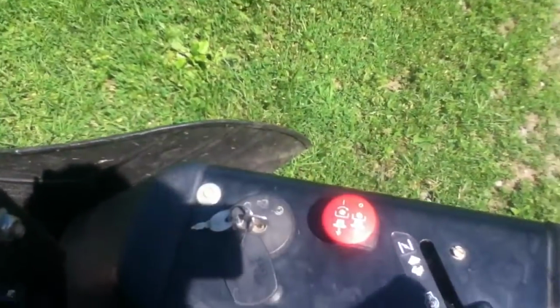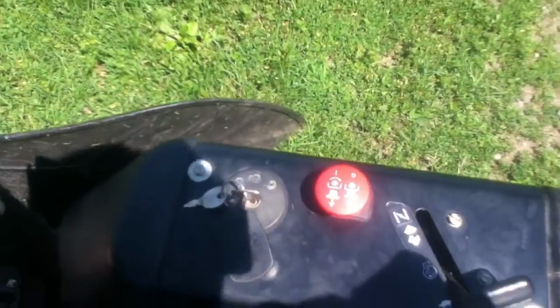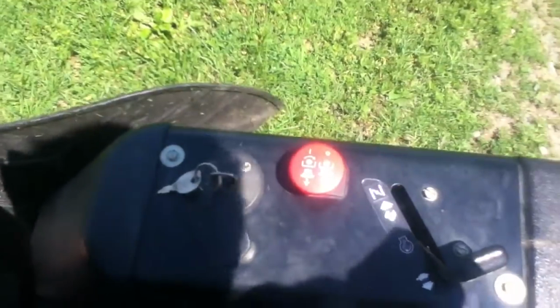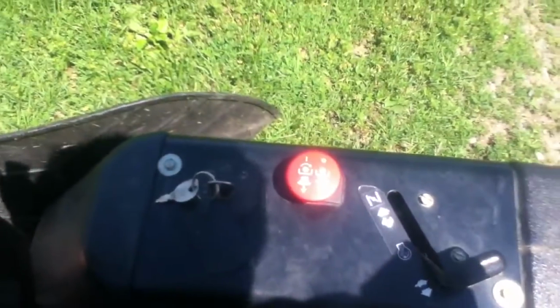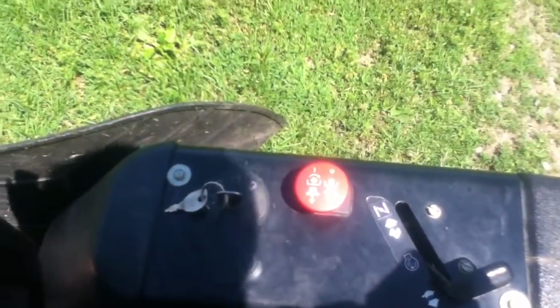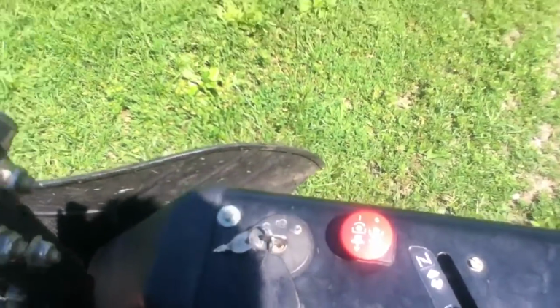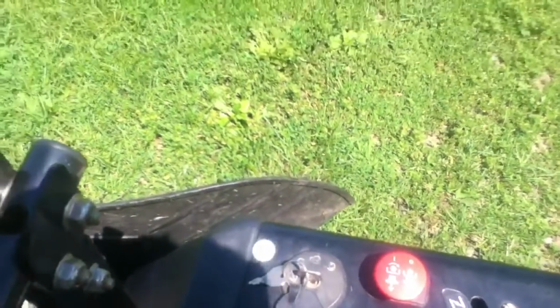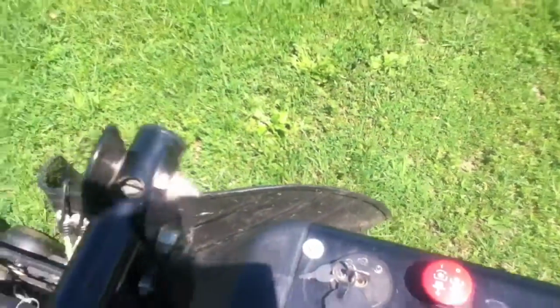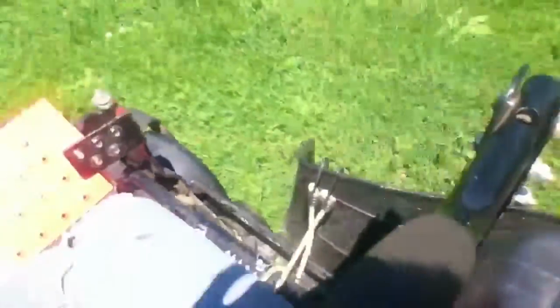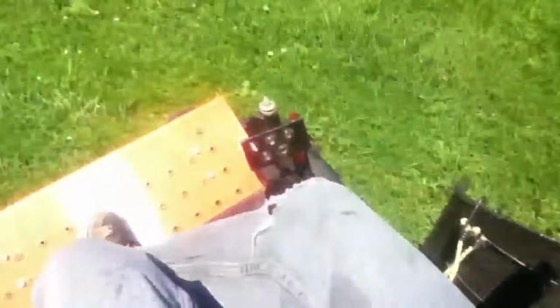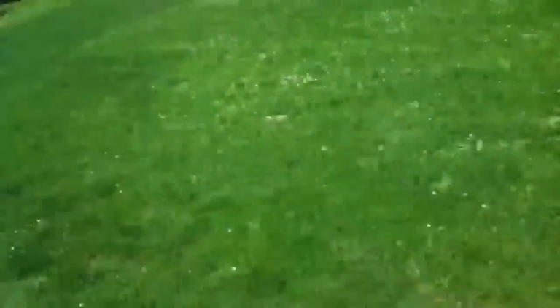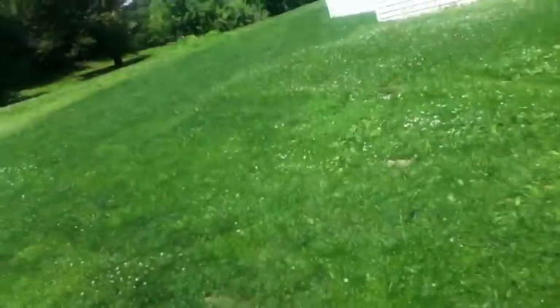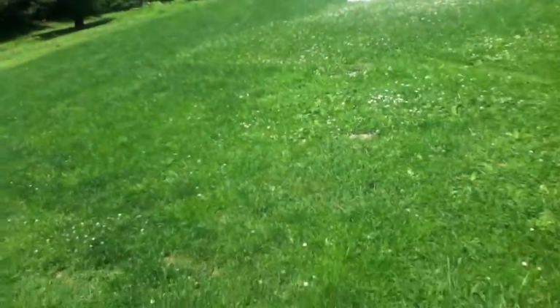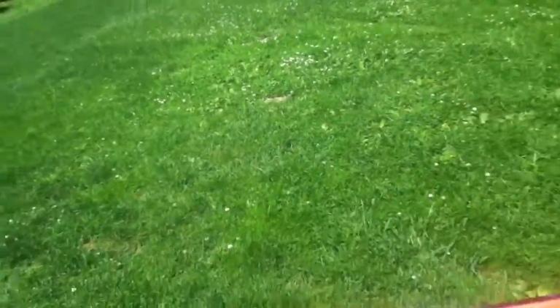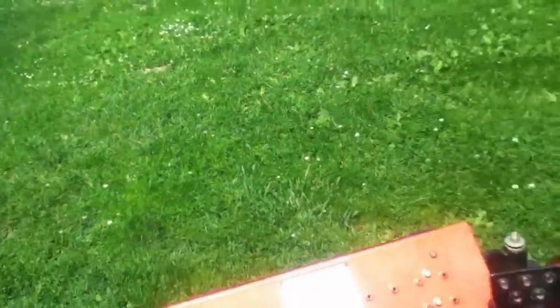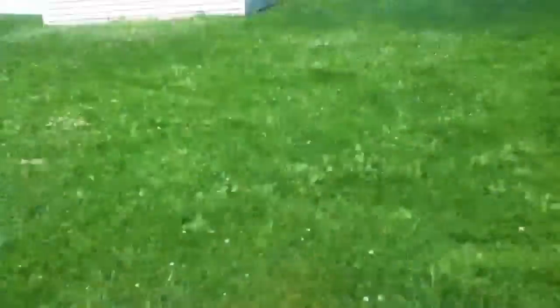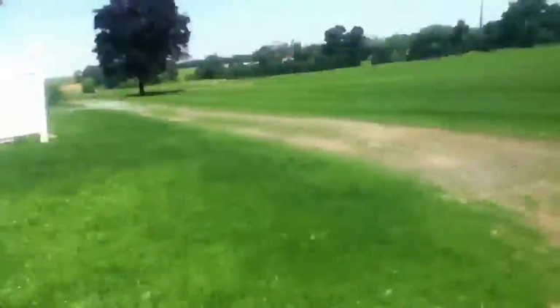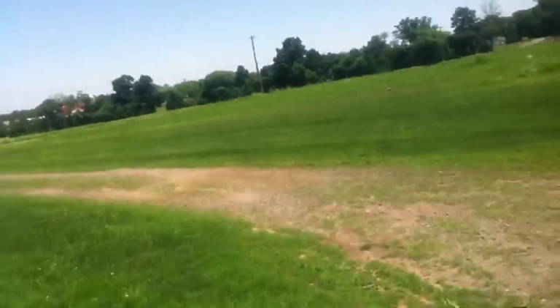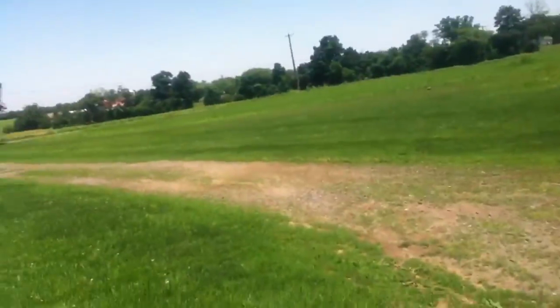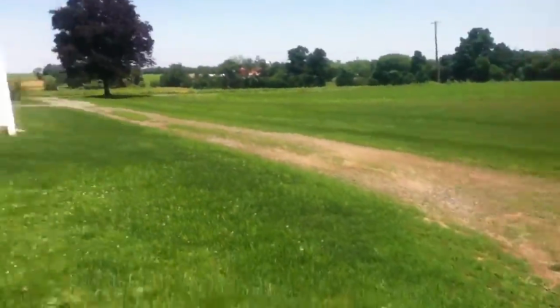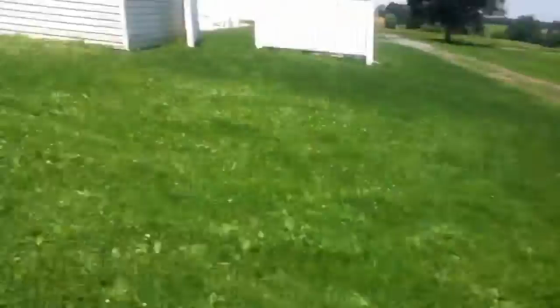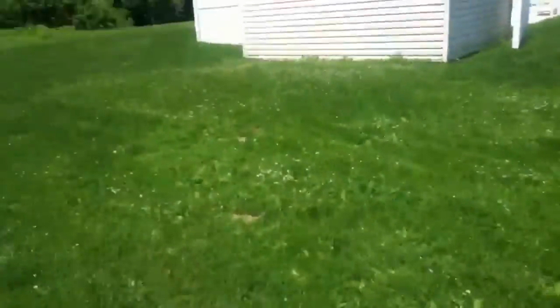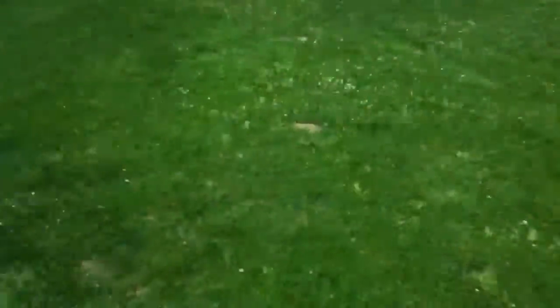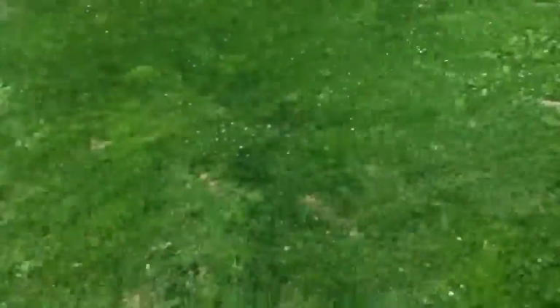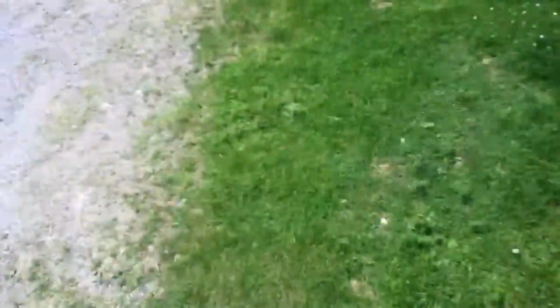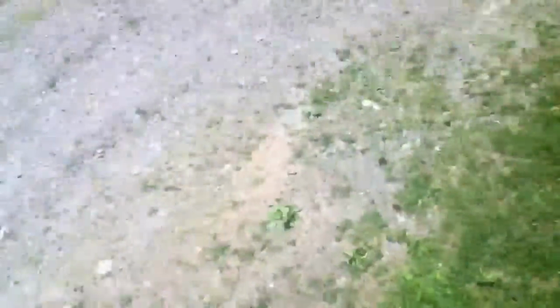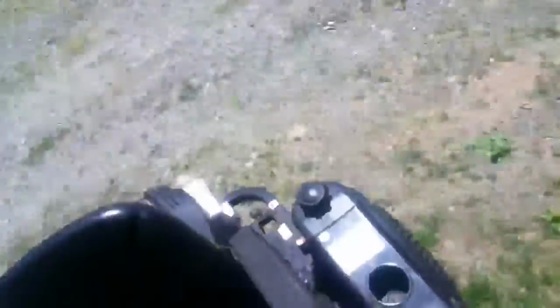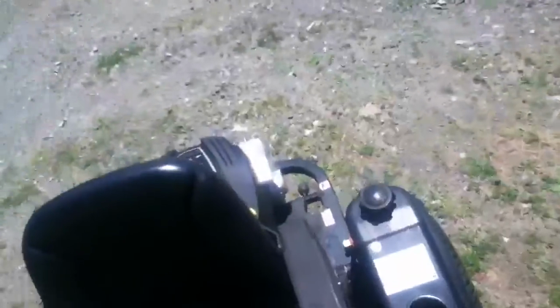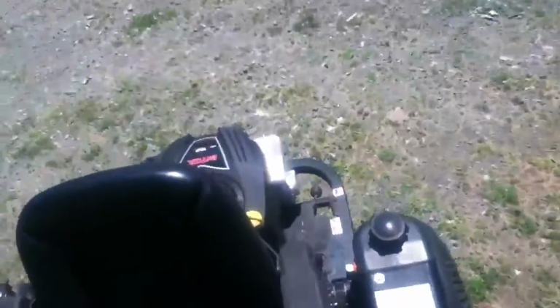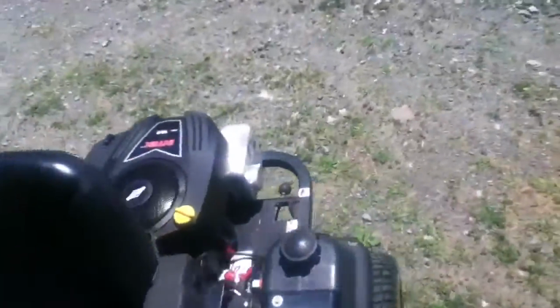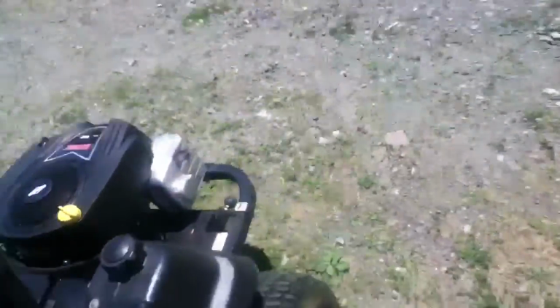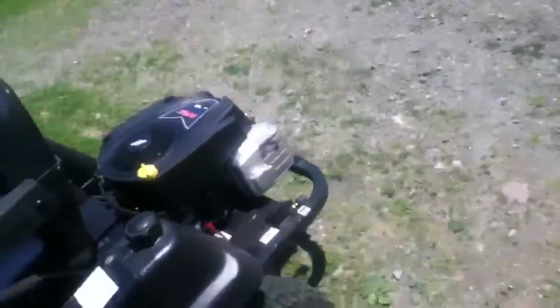Last night I ran it through a heat cycle, and this morning I ran through another heat cycle, then mowed the grass at full speed. After about 20 minutes I gave it a rest and let it cool down a little bit.